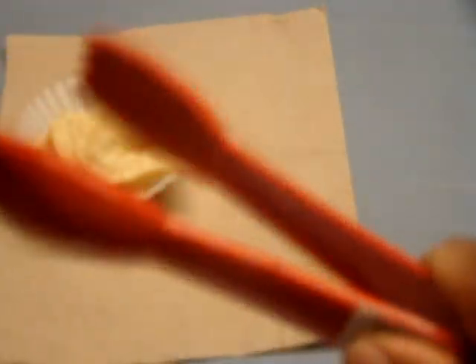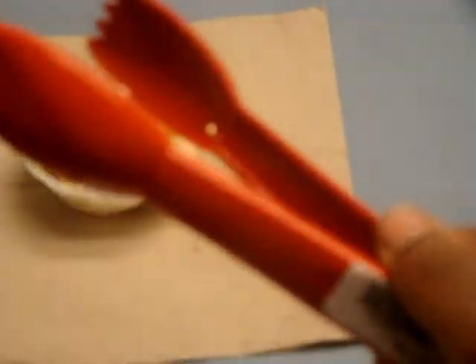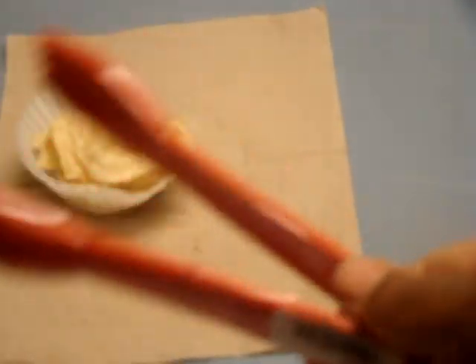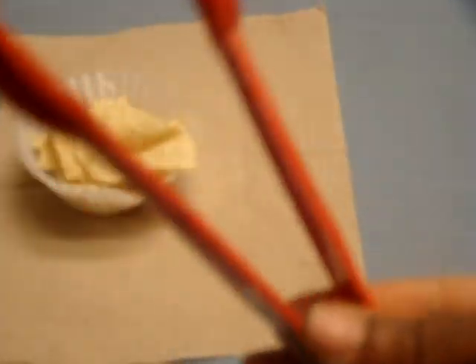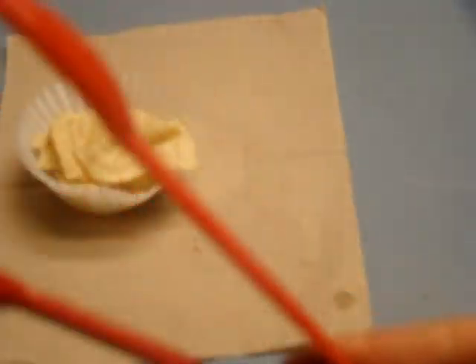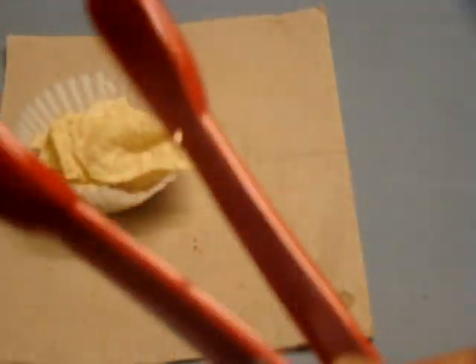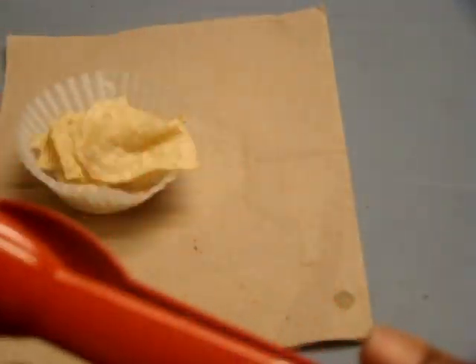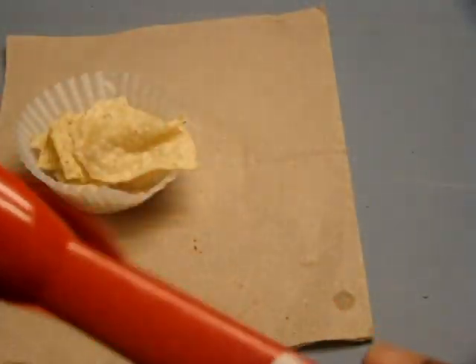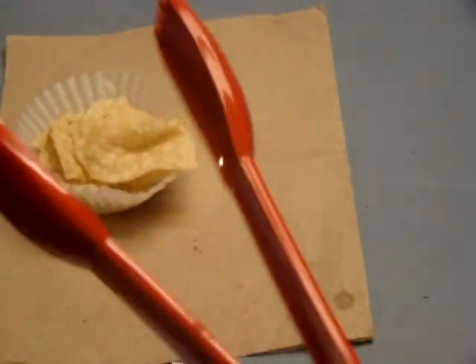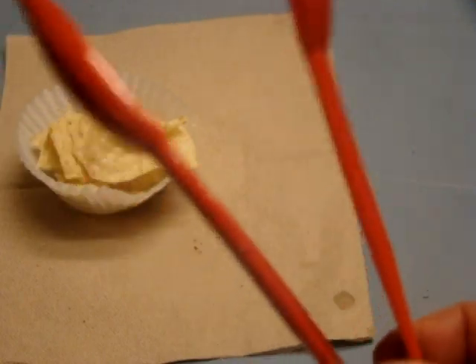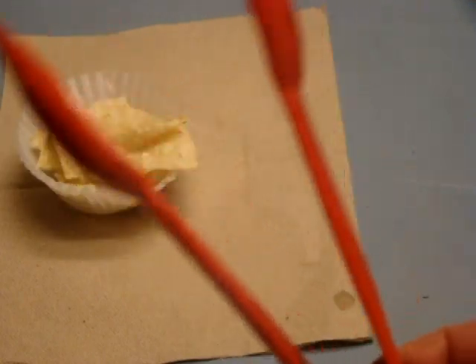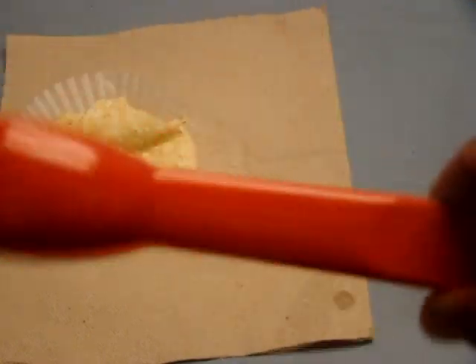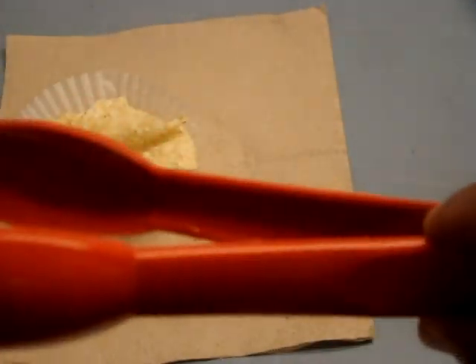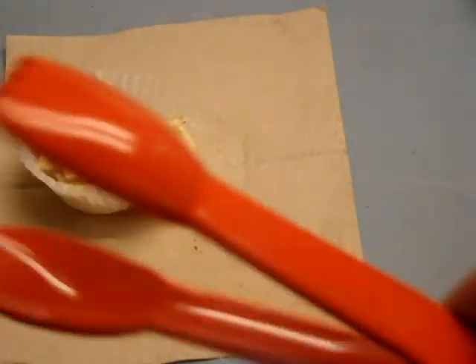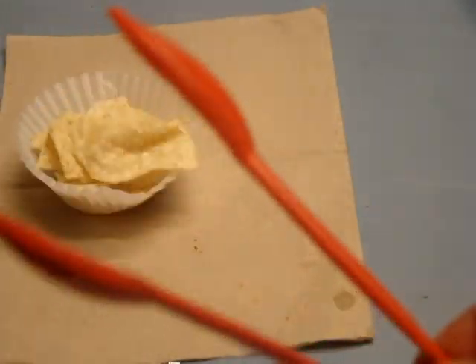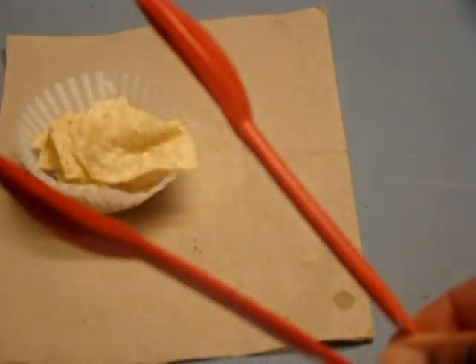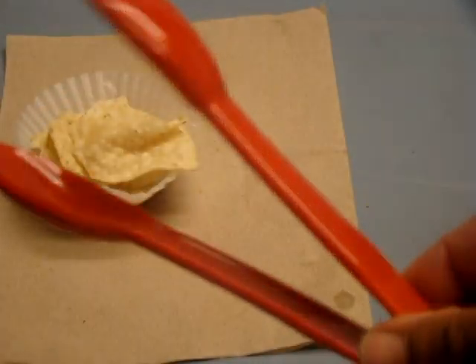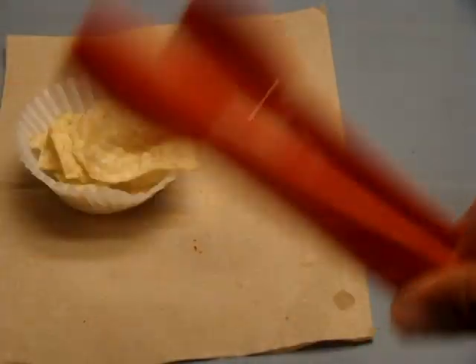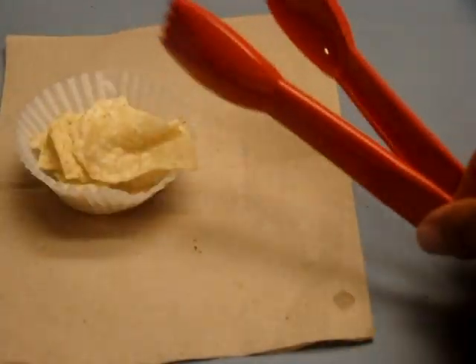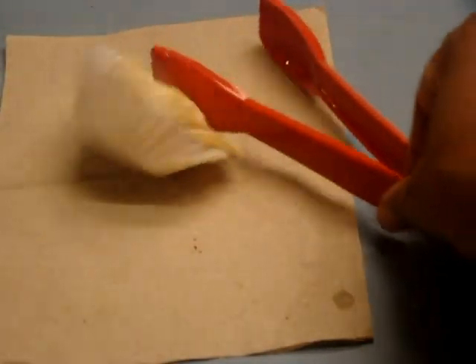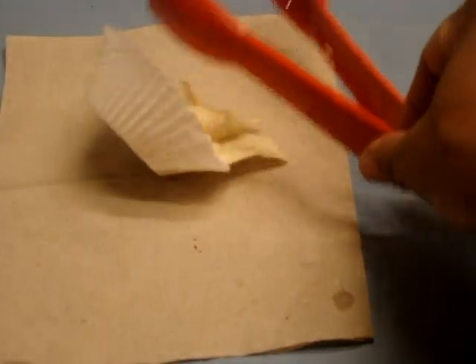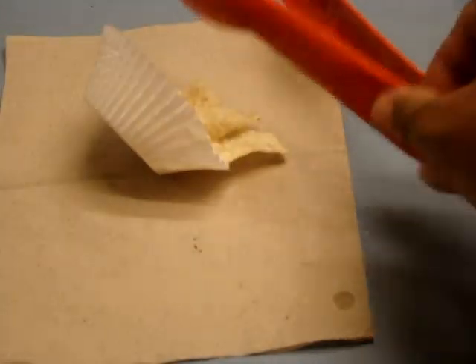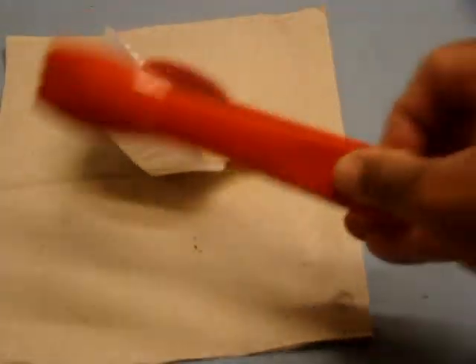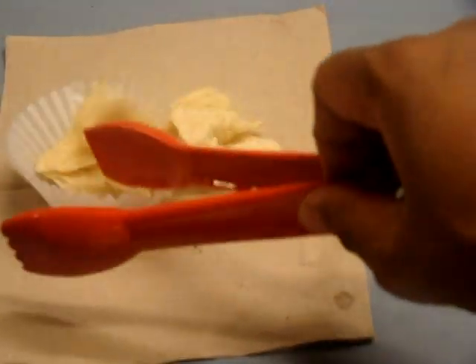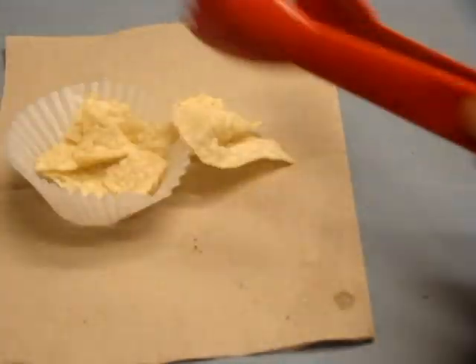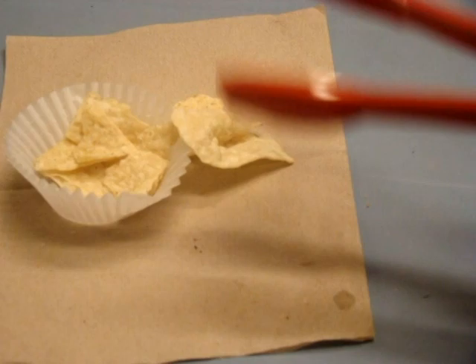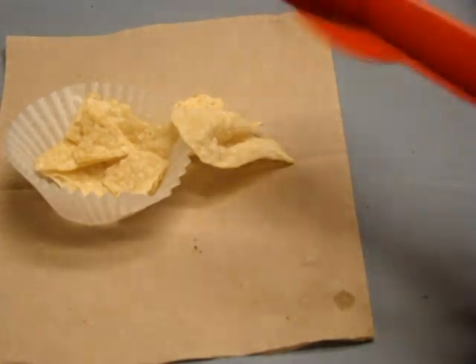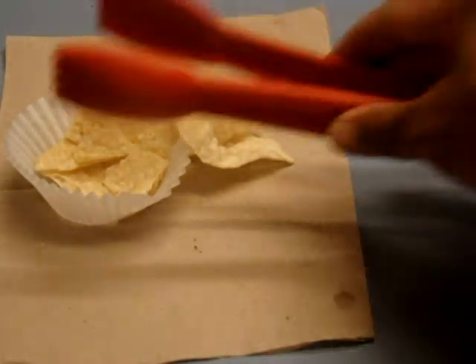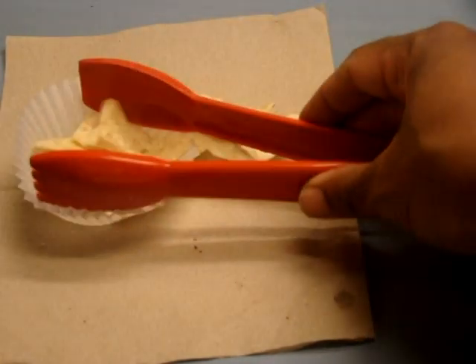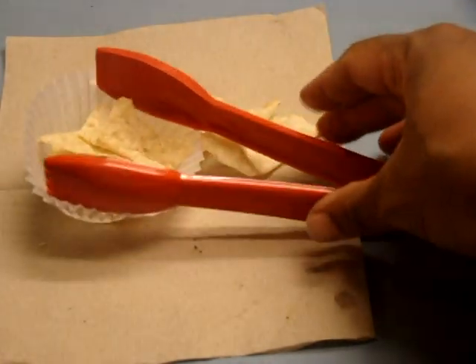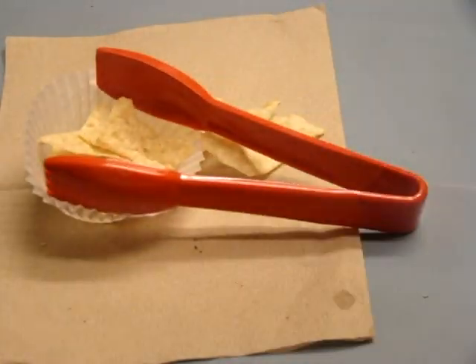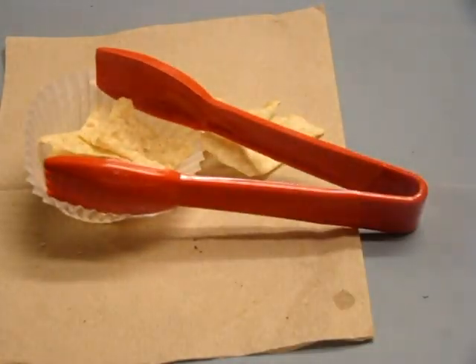And here they are — the 6-inch red plastic salad tongs, not just for salads. Thanks so much for watching.